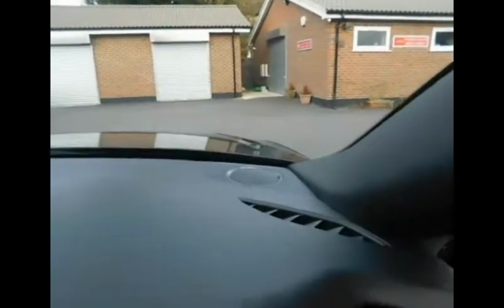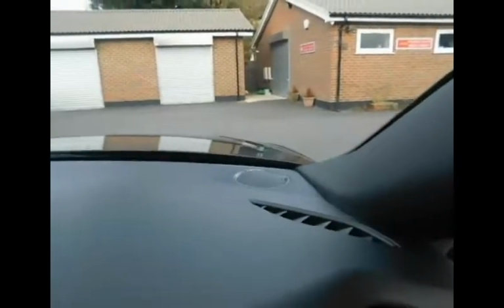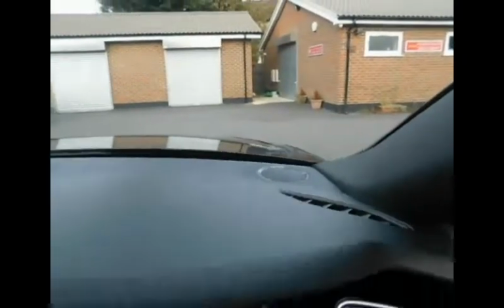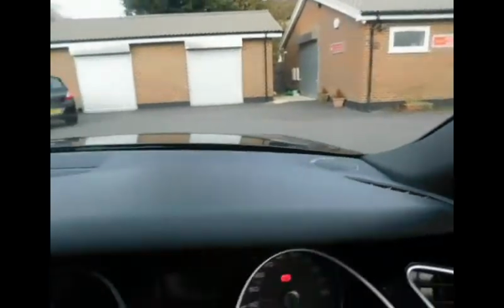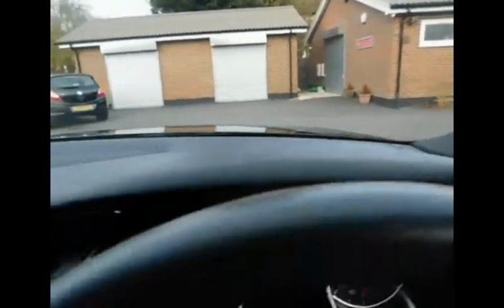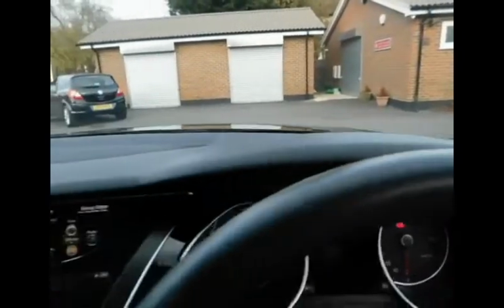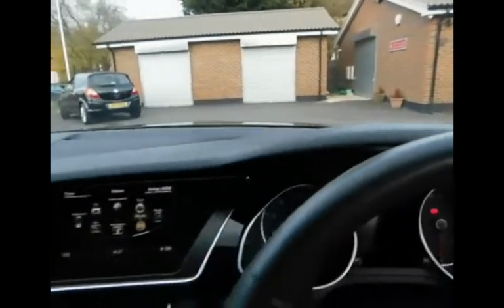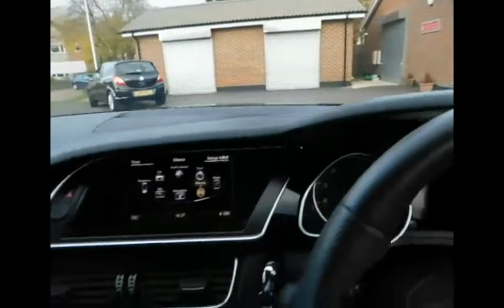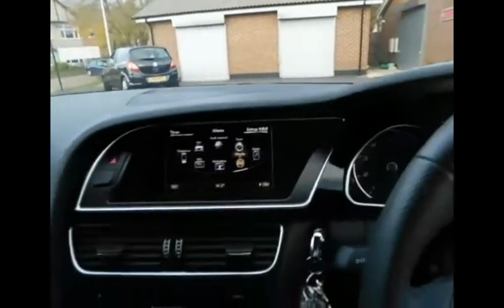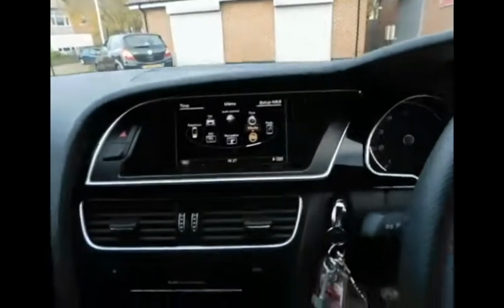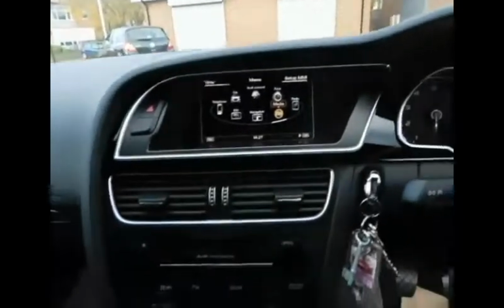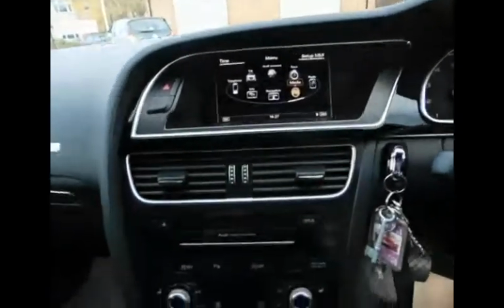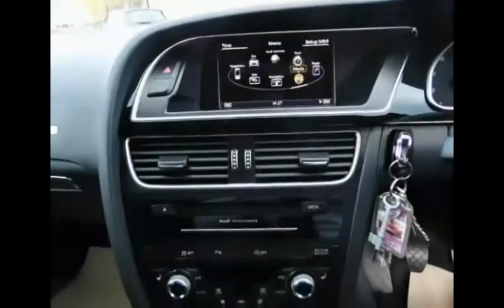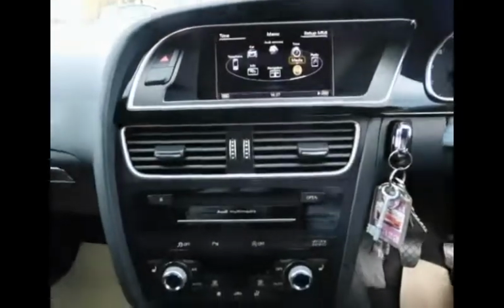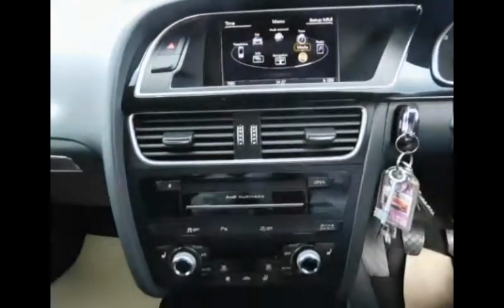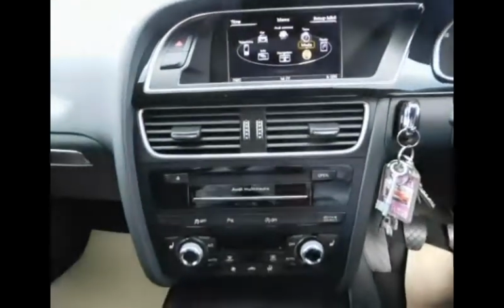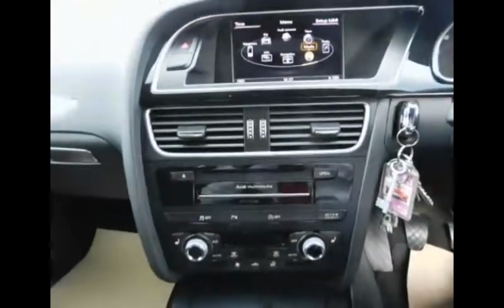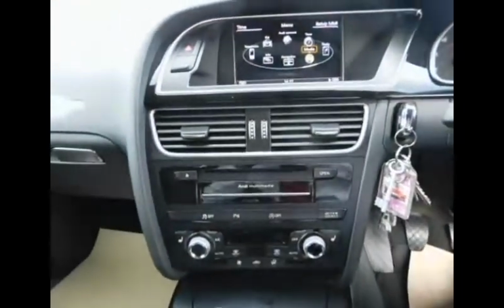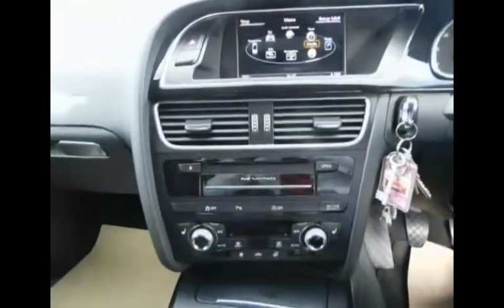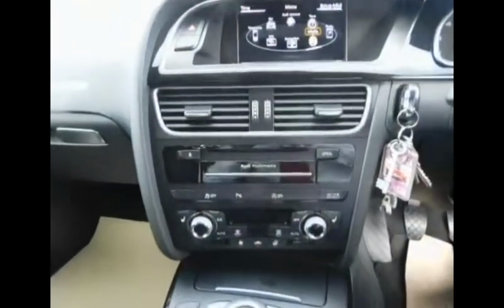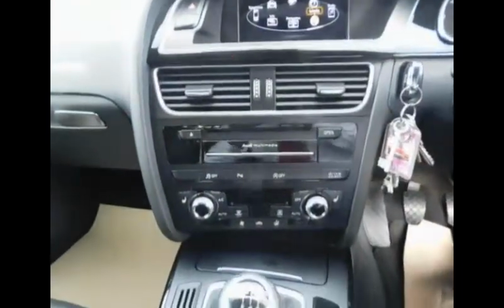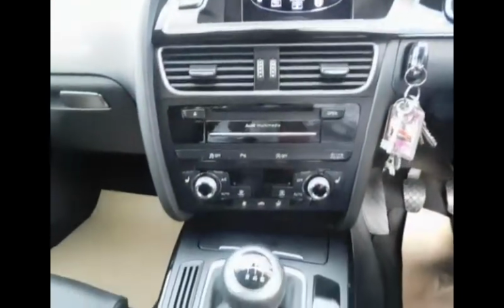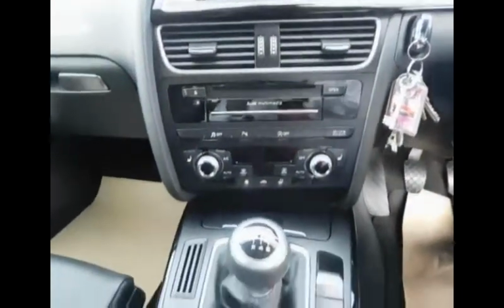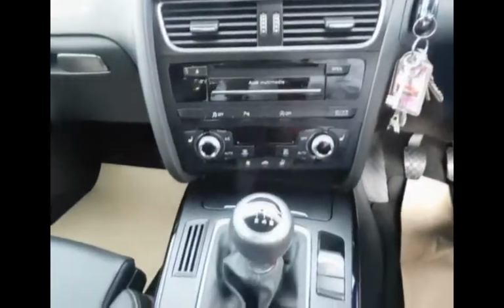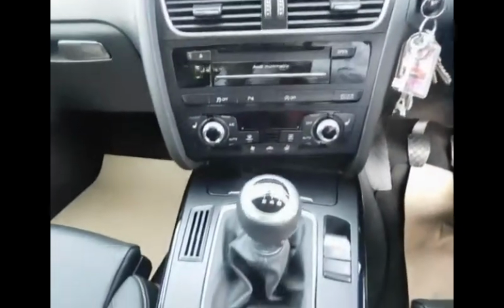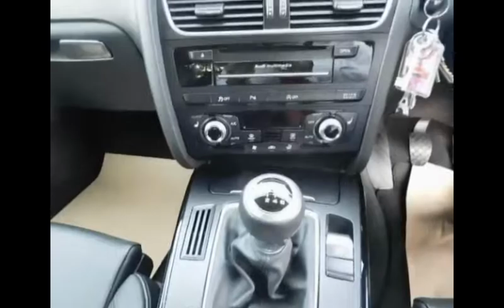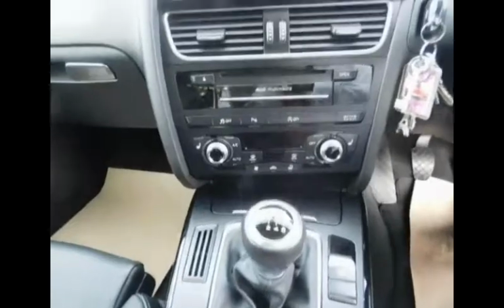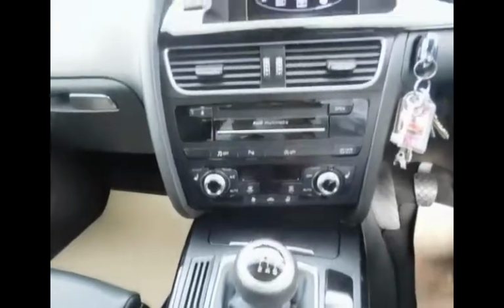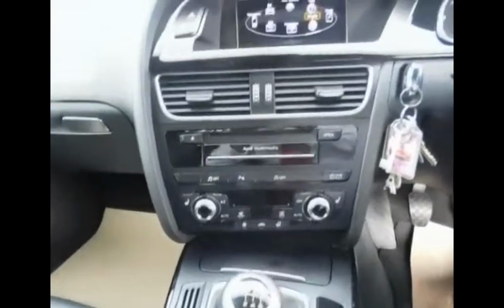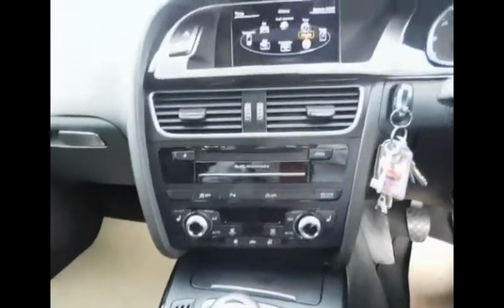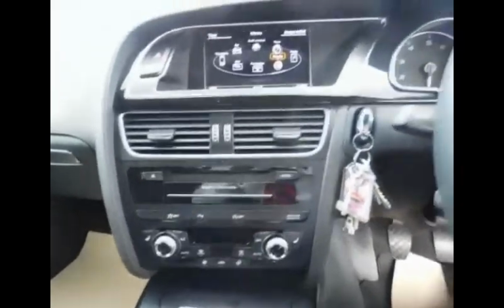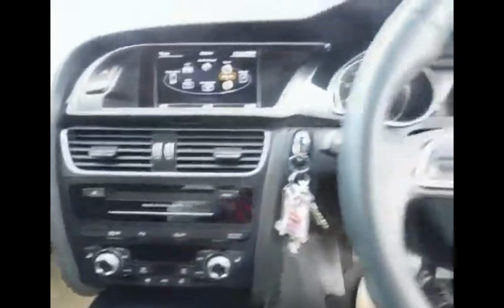Also in this particular Audi we have a Bang & Olufsen sound system fitted for entertainment for our passengers.